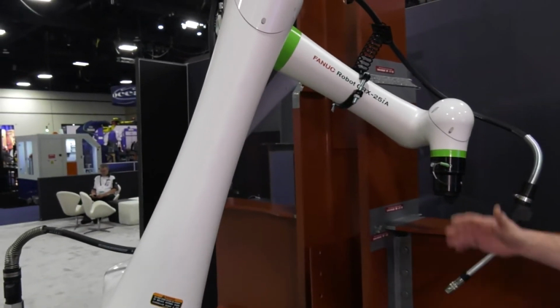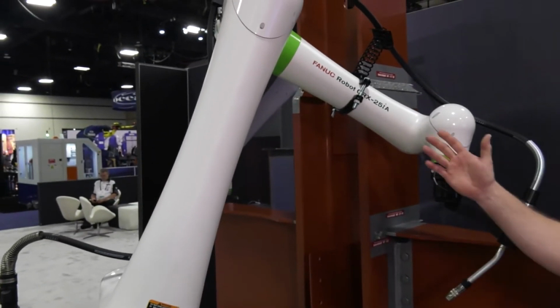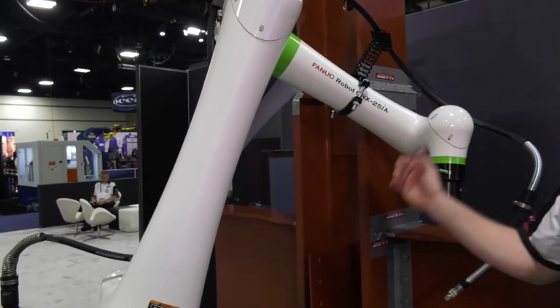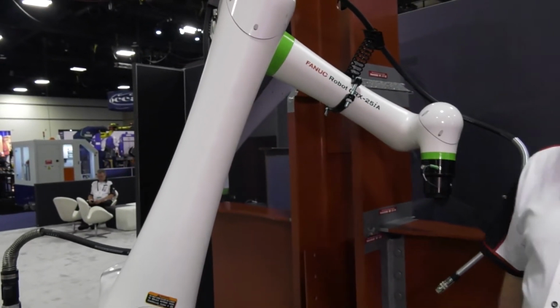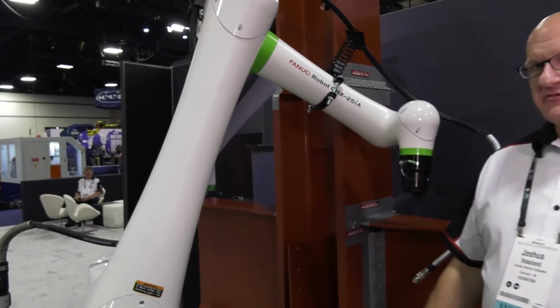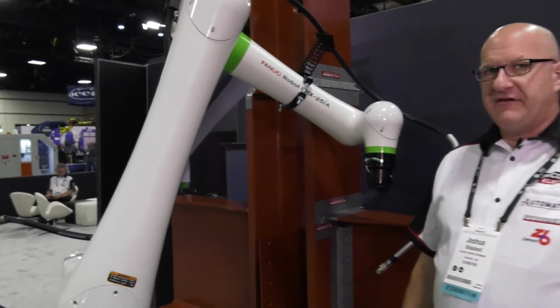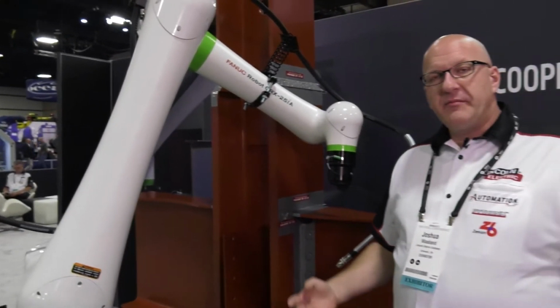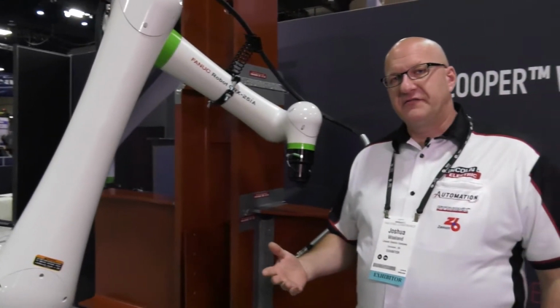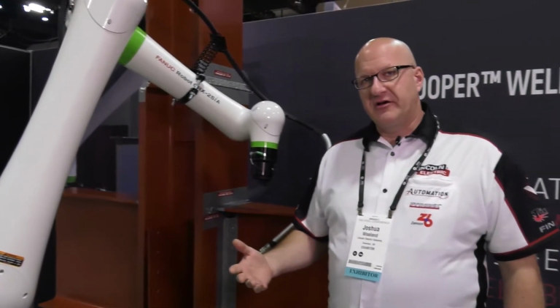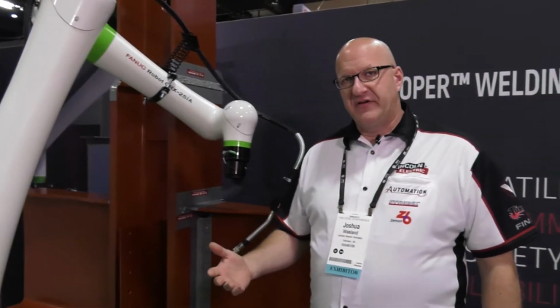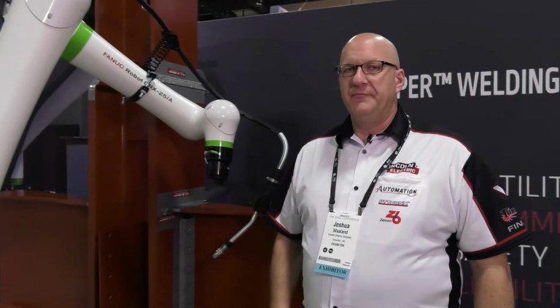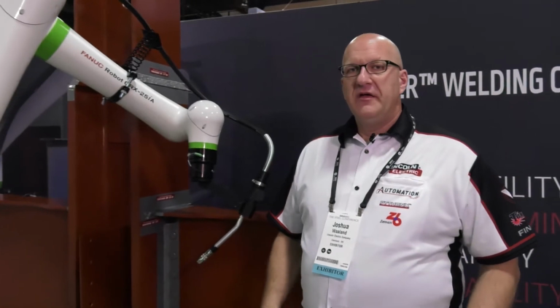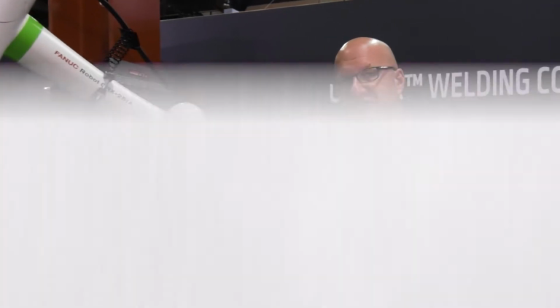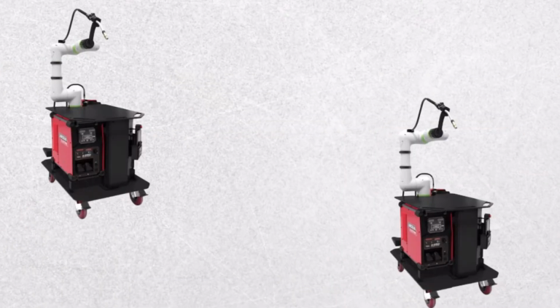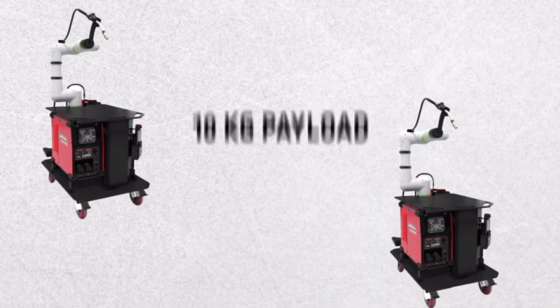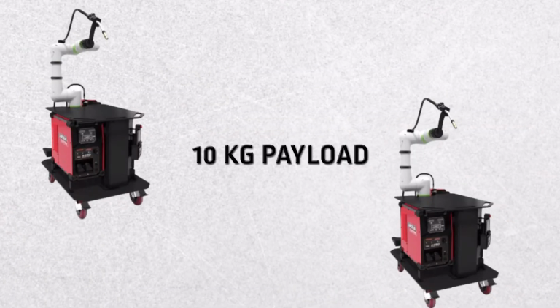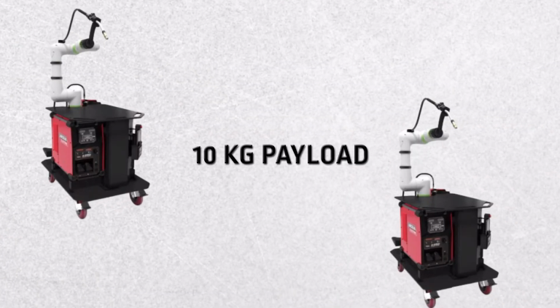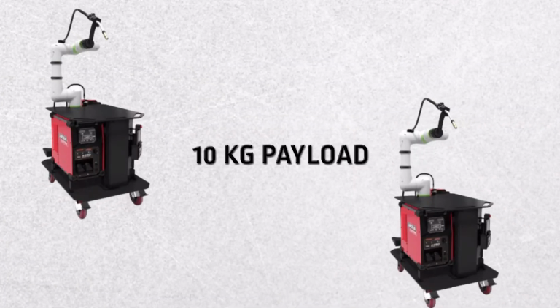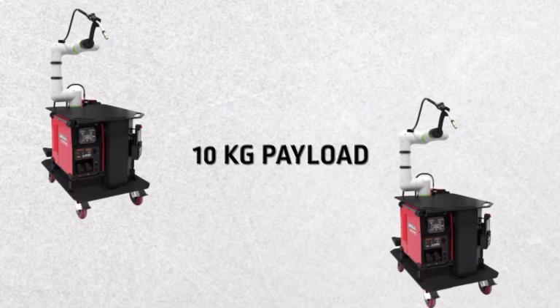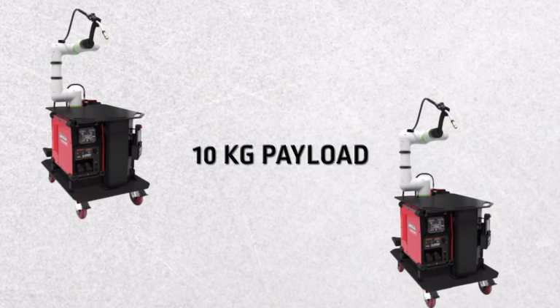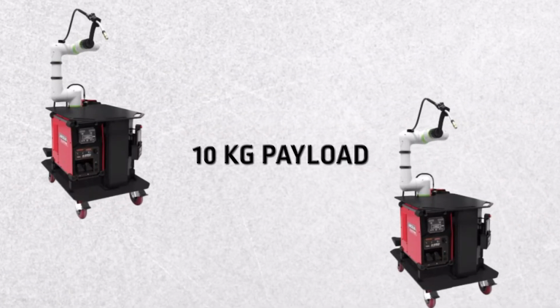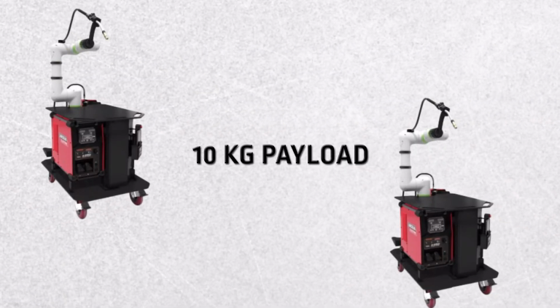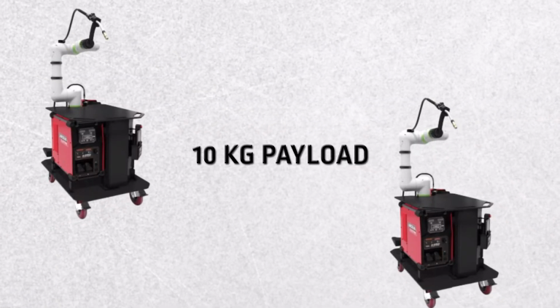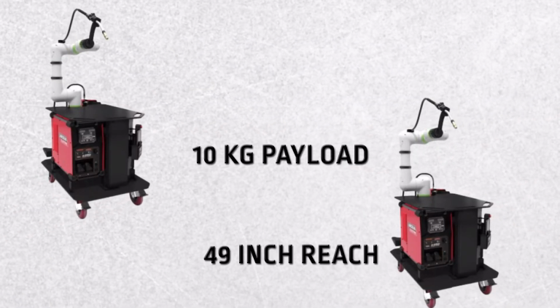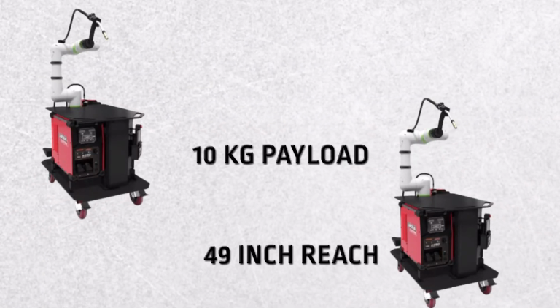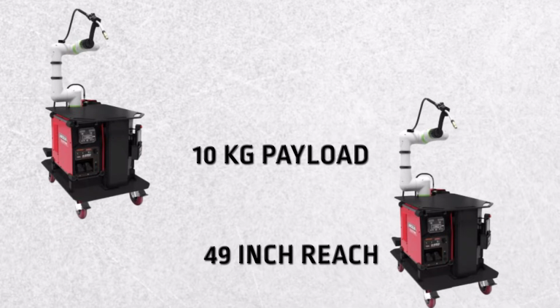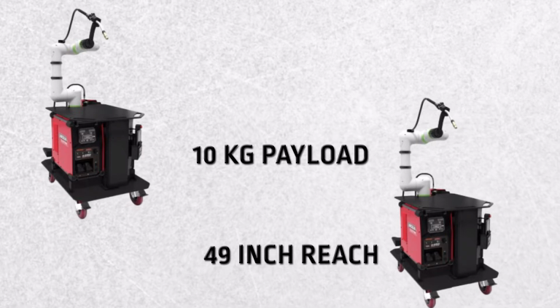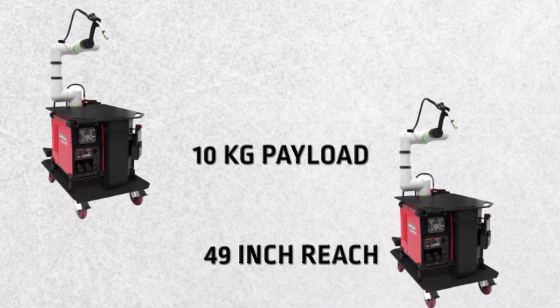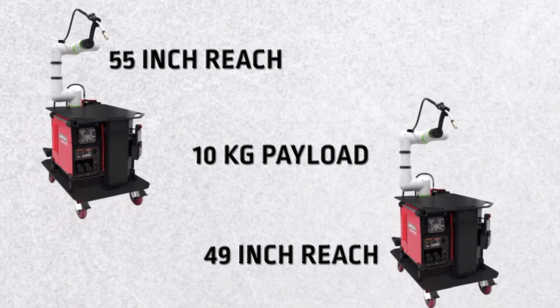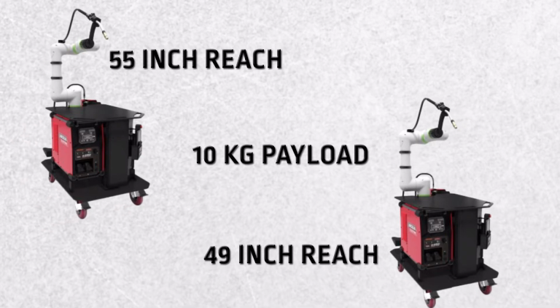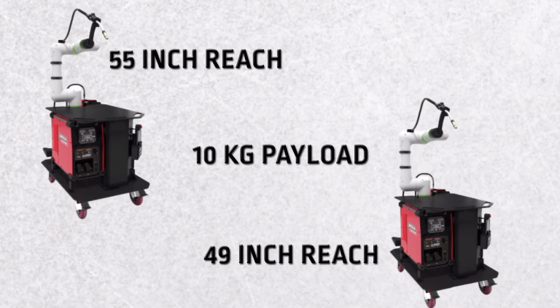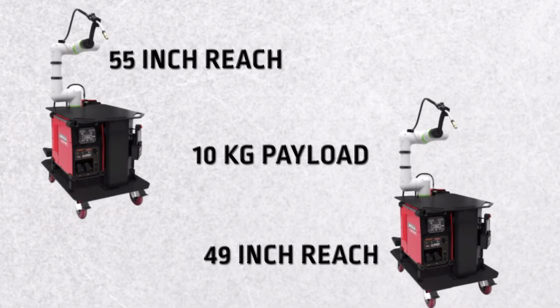We're going to talk about the FANUC arms. We have three models of FANUC arms available. There's two that are a 10-kilogram payload. The main difference between those is one has a 49-inch reach and the other one has a 55-inch reach.